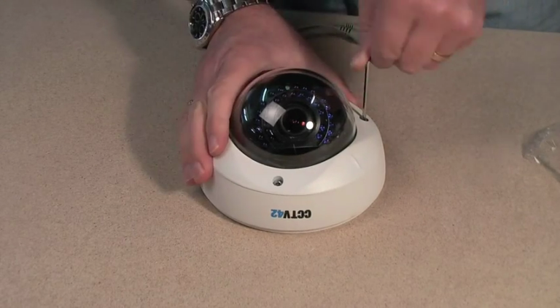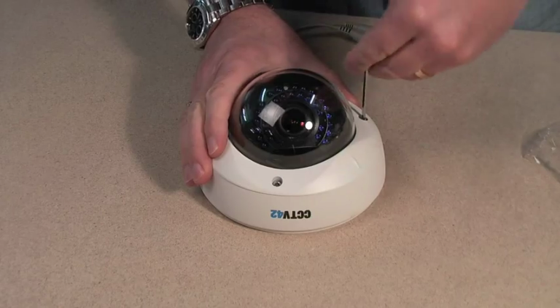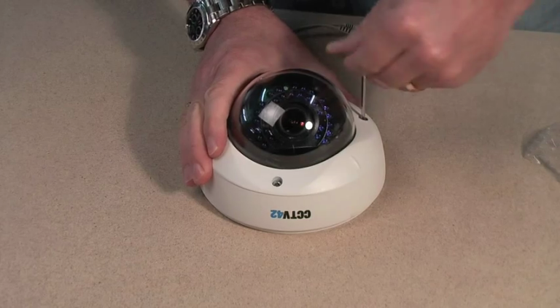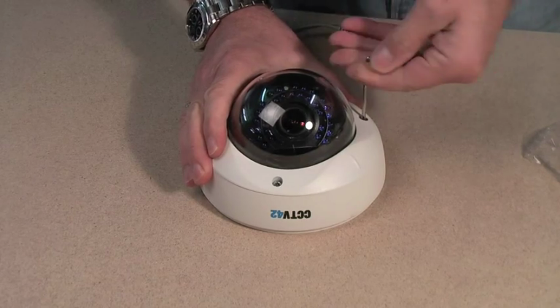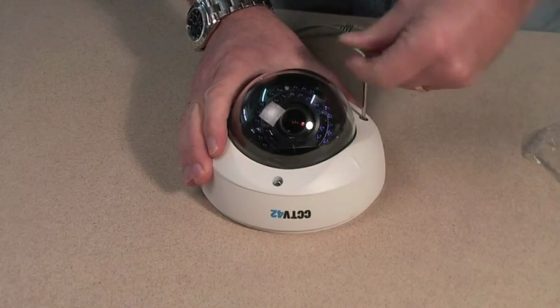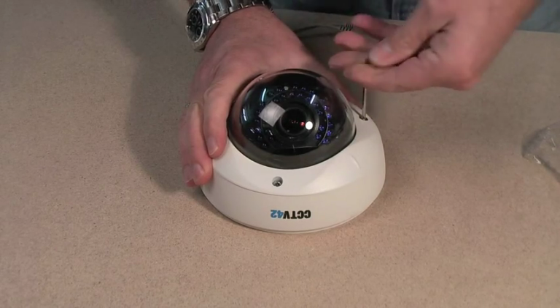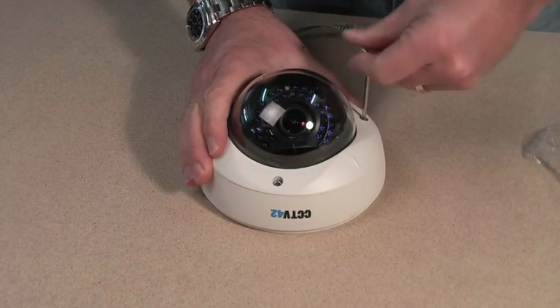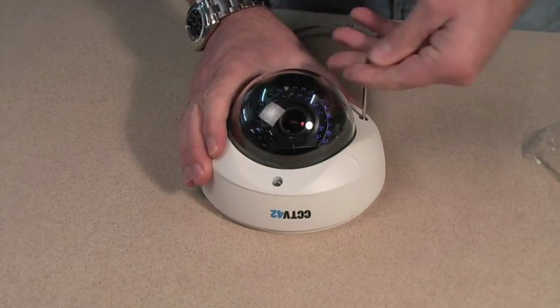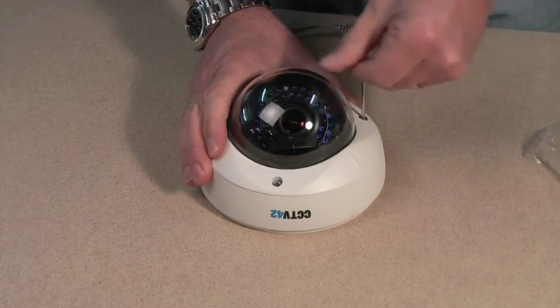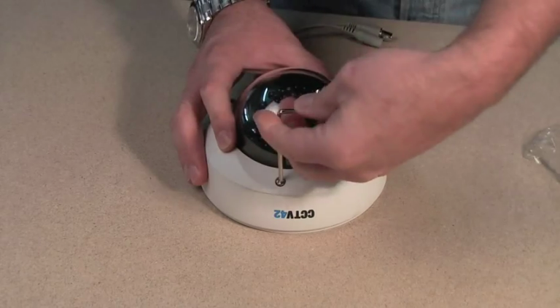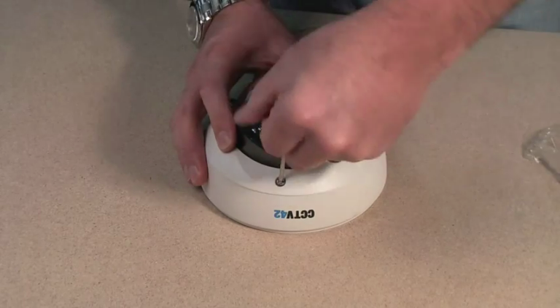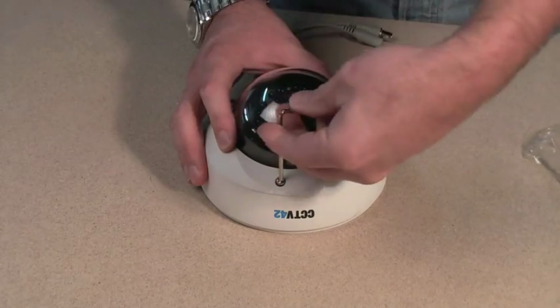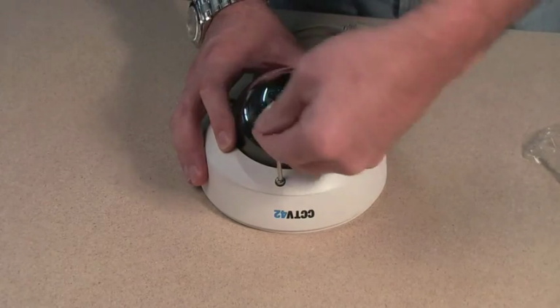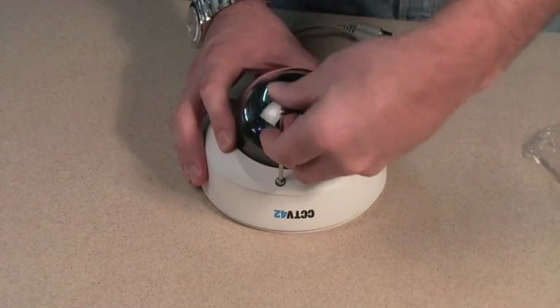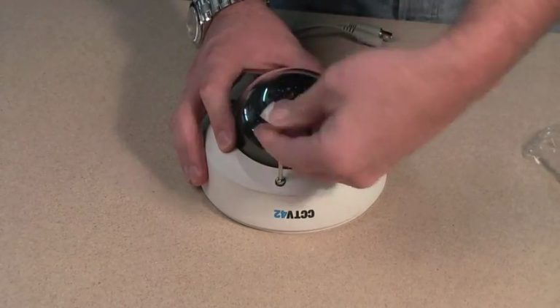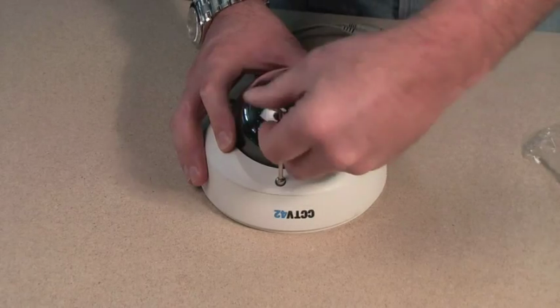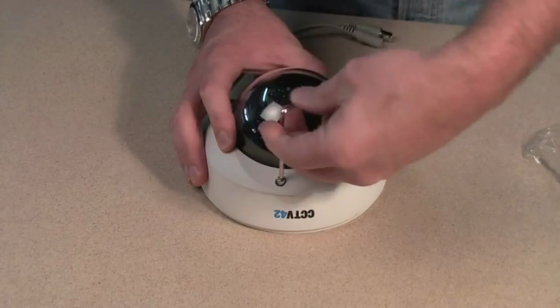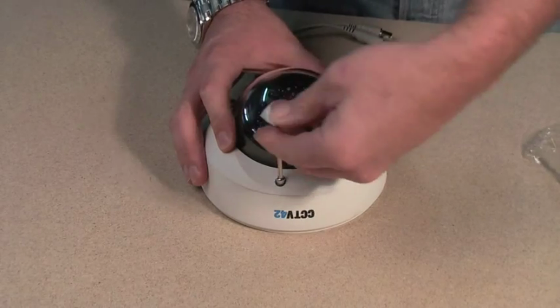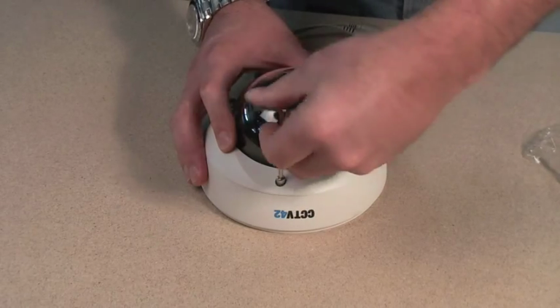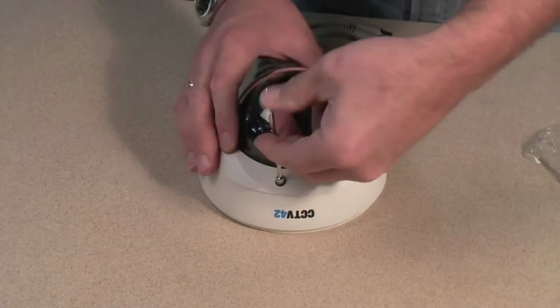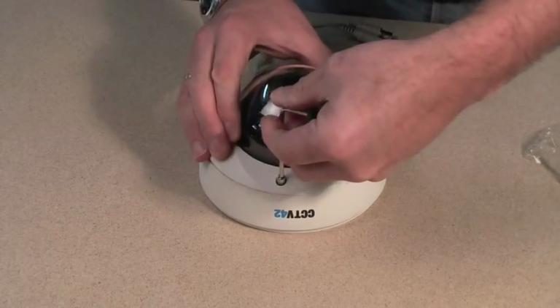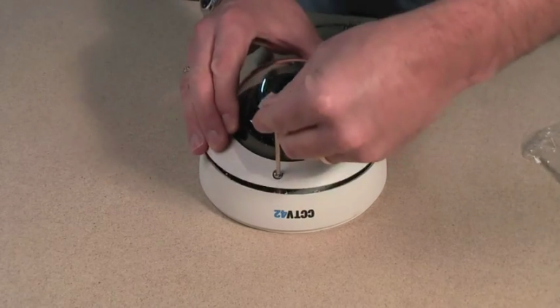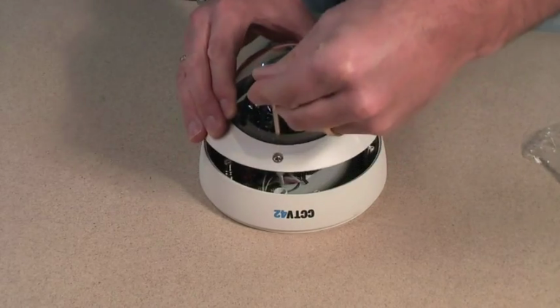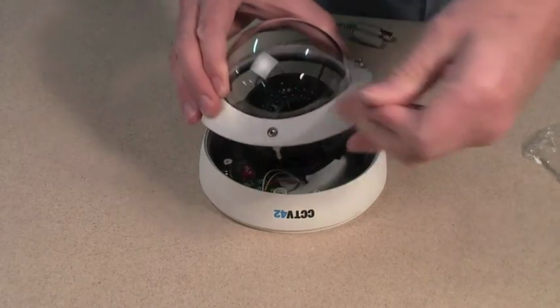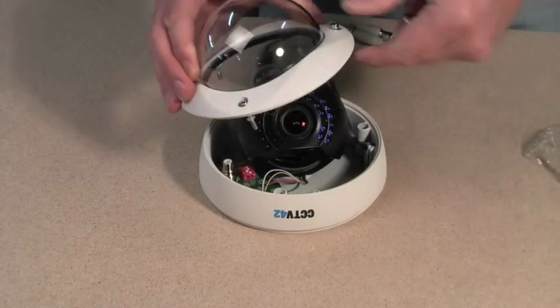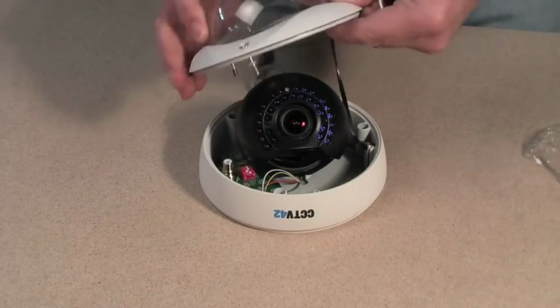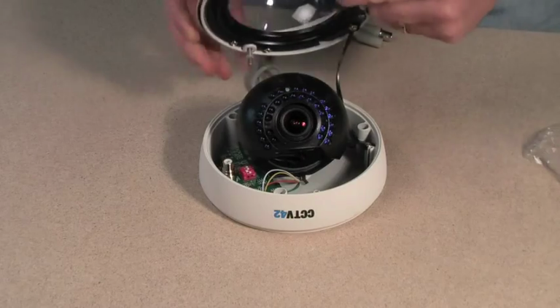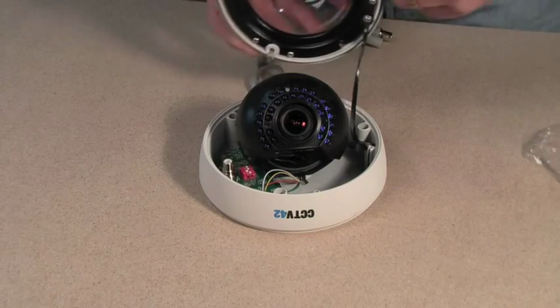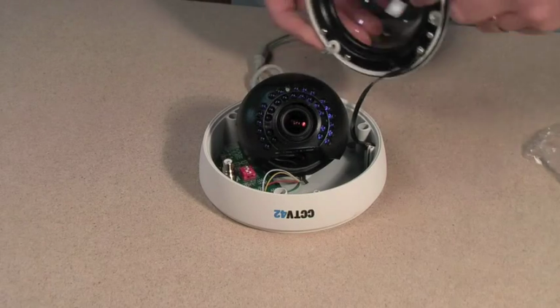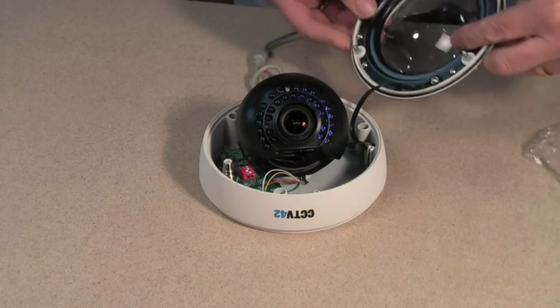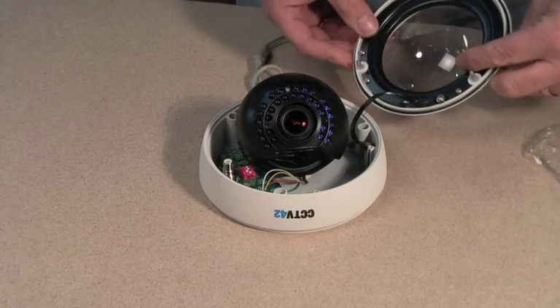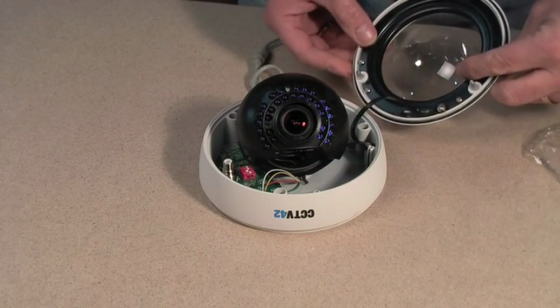To remove the dome from the camera body, undo the three retaining screws around the collar of the camera body. Lift it off and it will still be attached to the camera body using a tether.